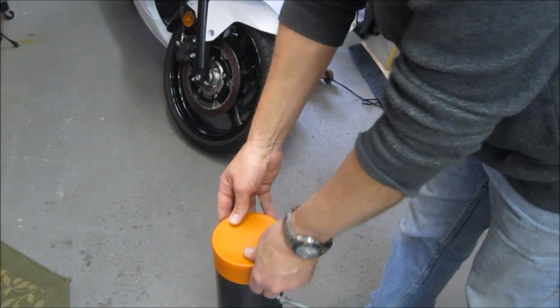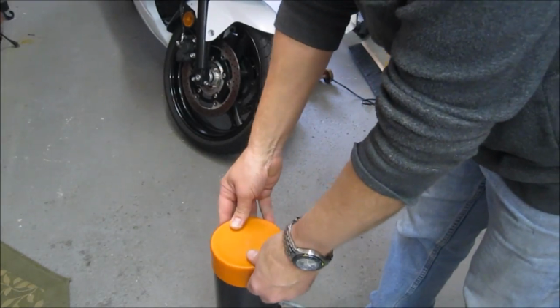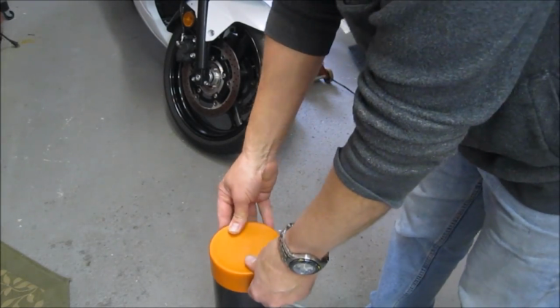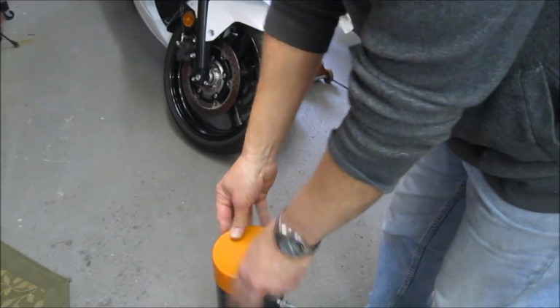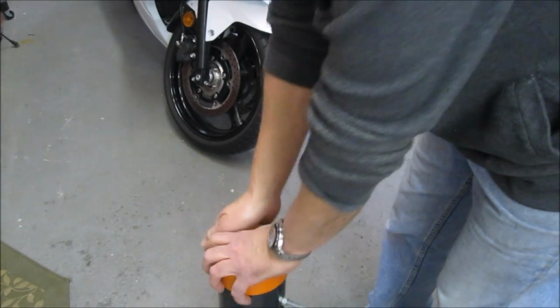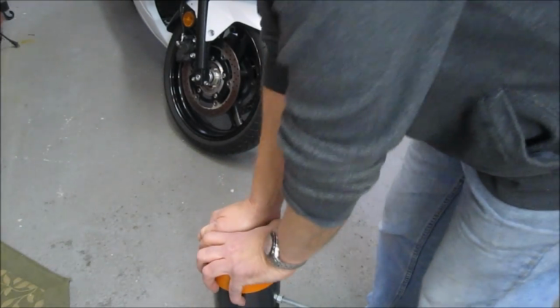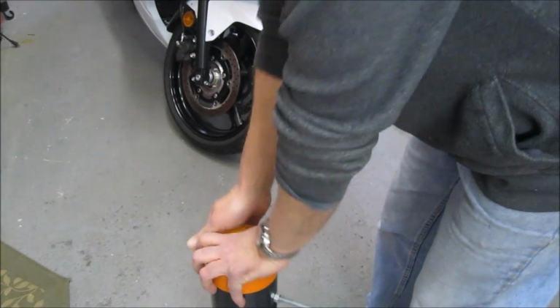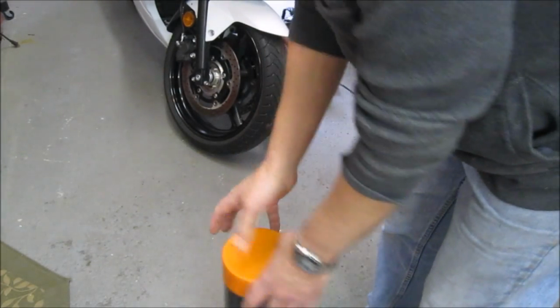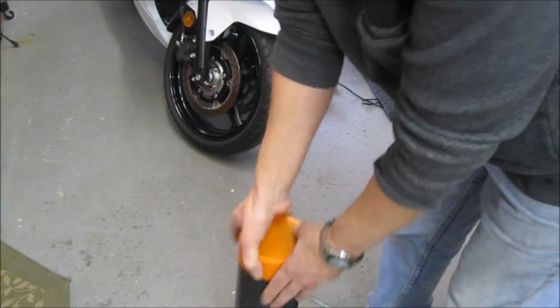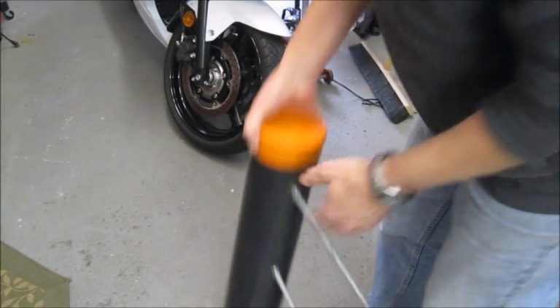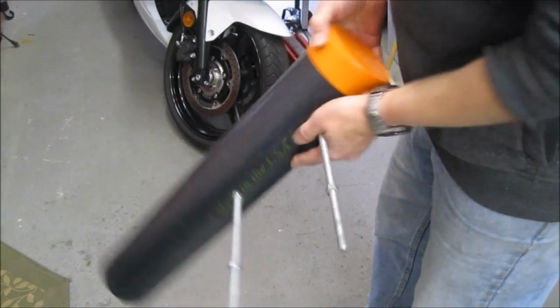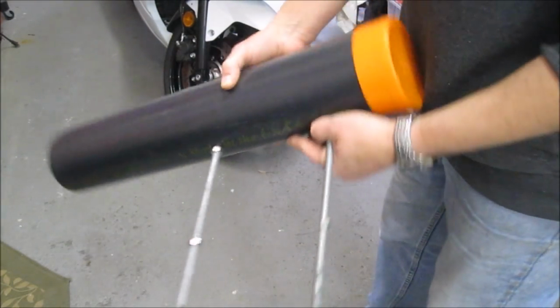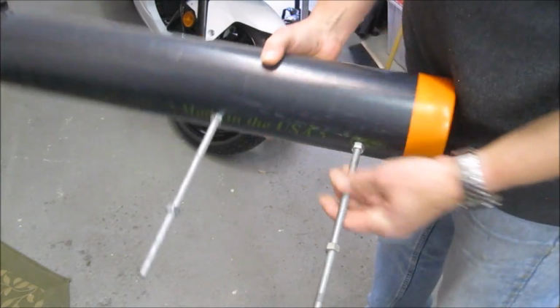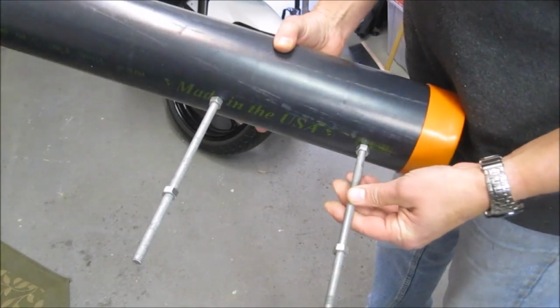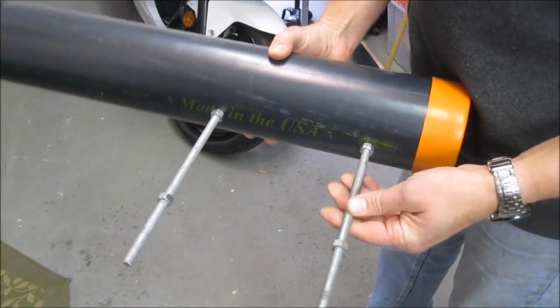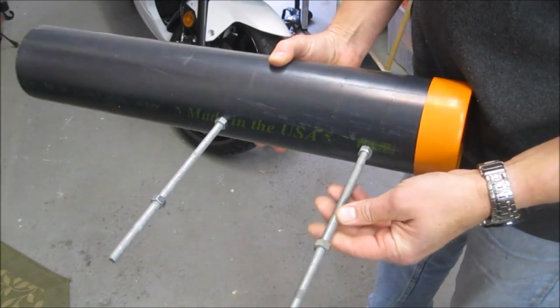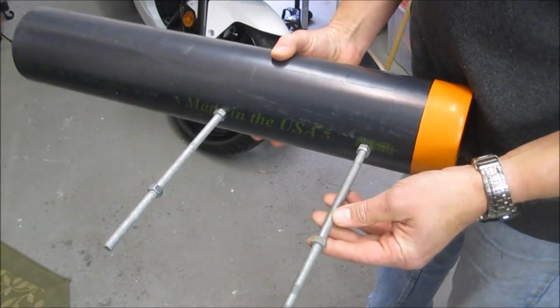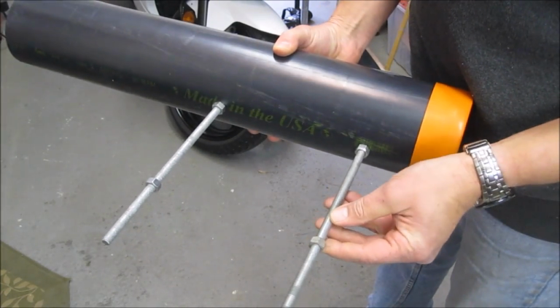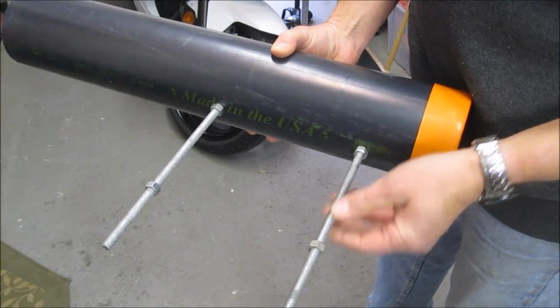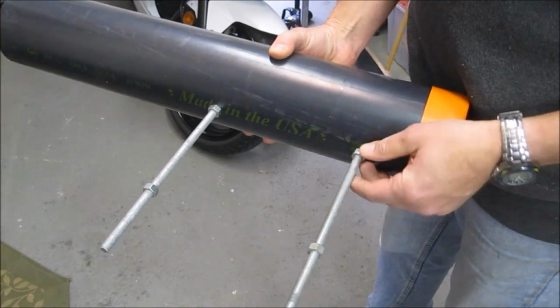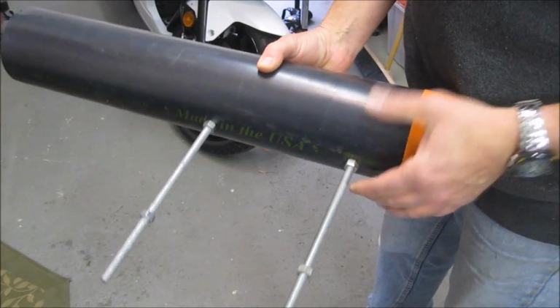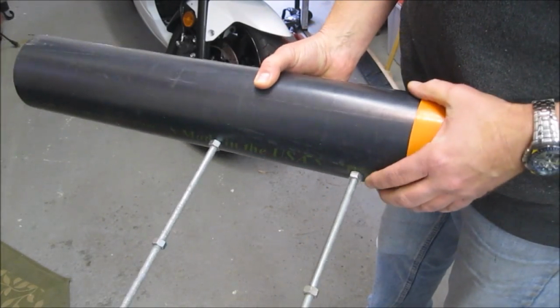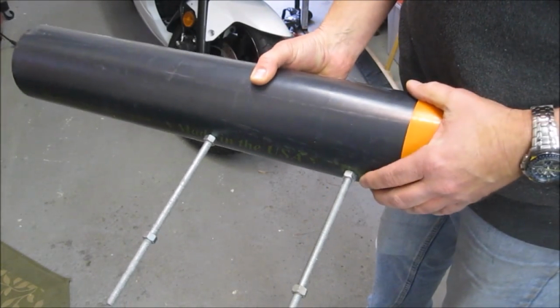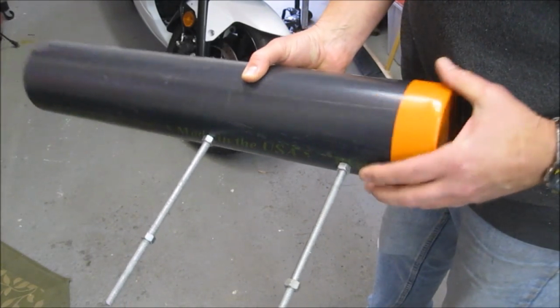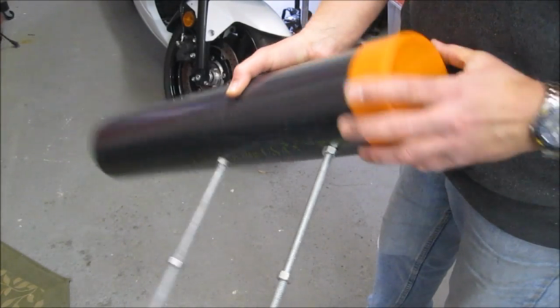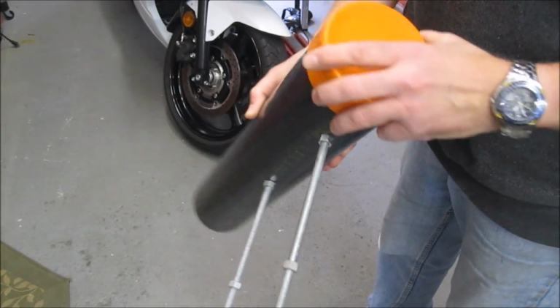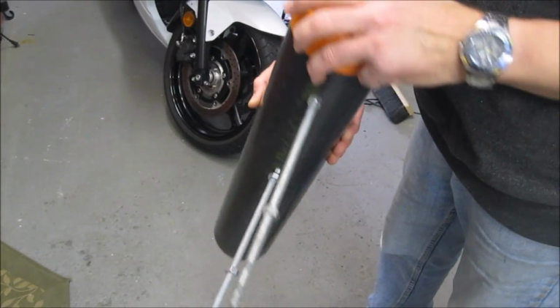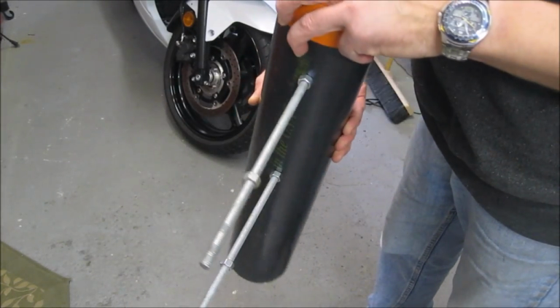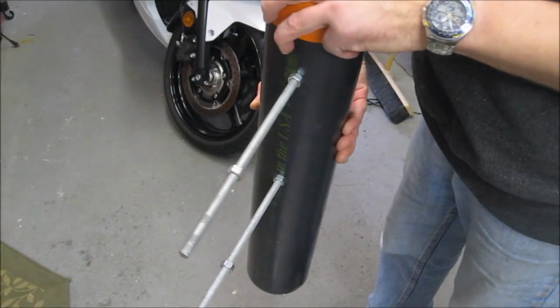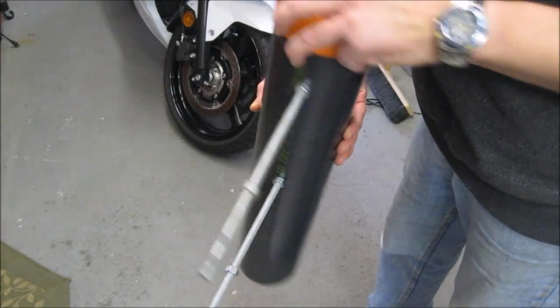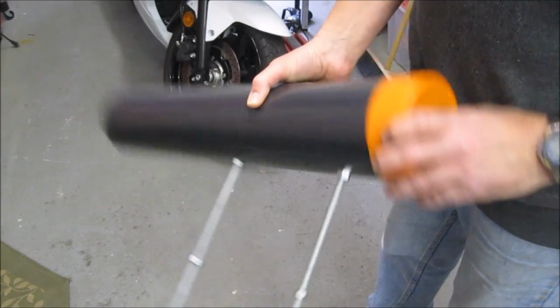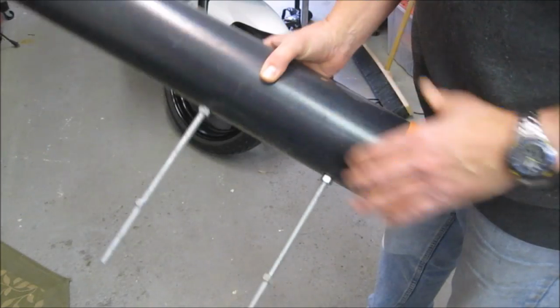That goes on the back end. There are some threaded rods, in this case just to adjust it on my test bench for the height of the clamp that I had built to do the first test firing.